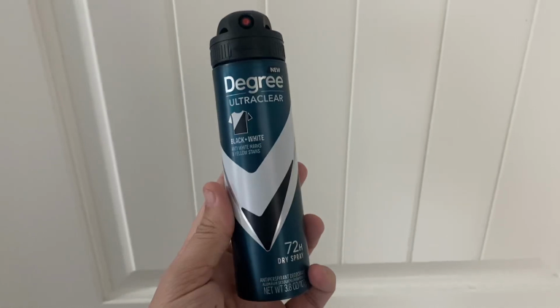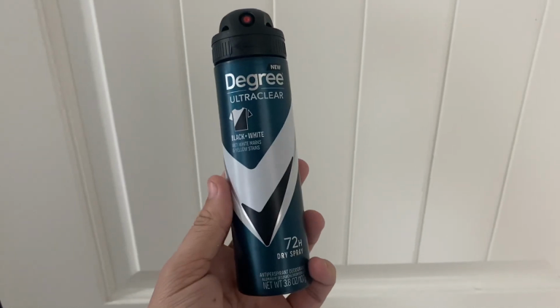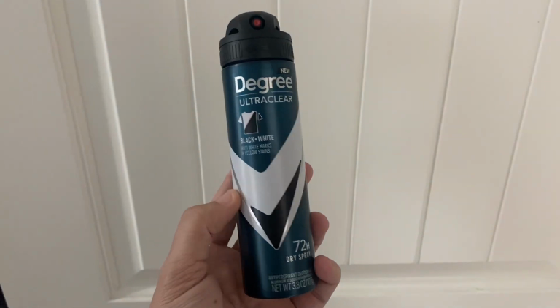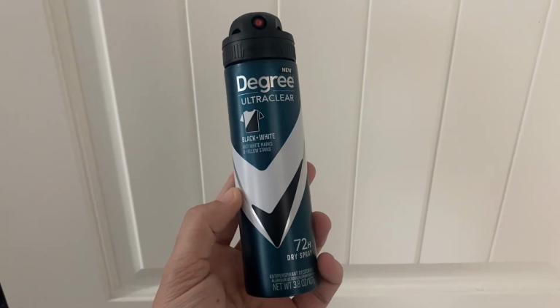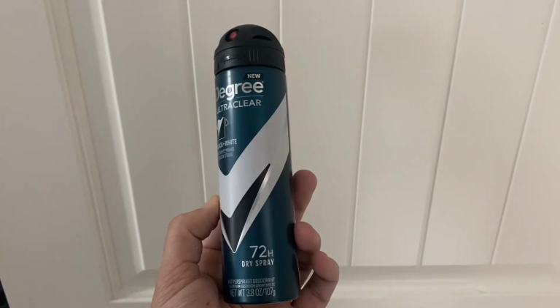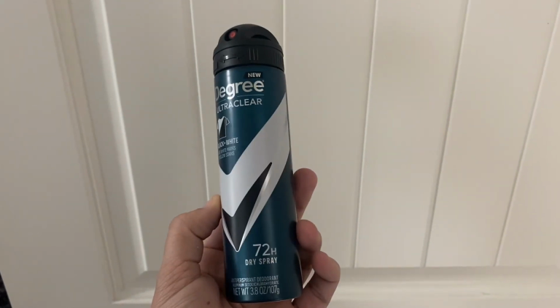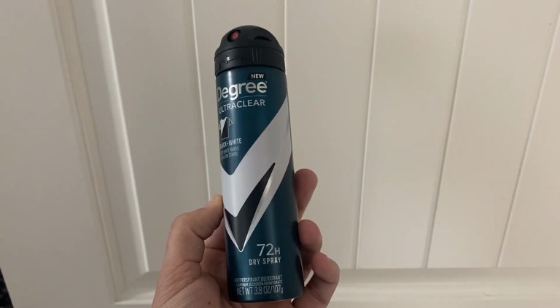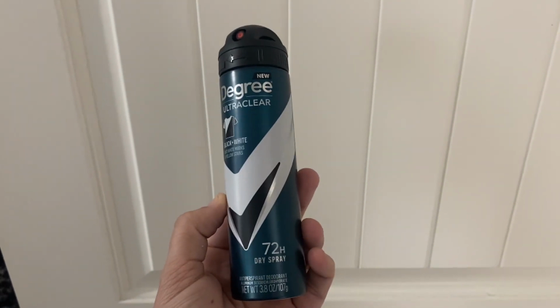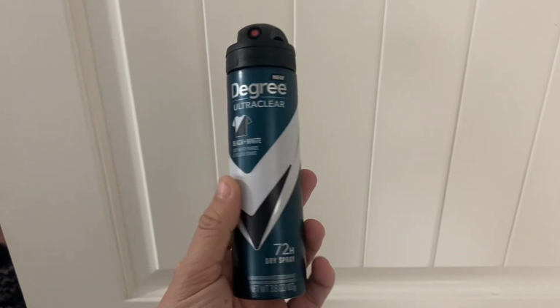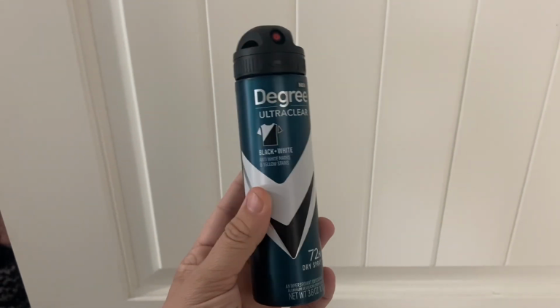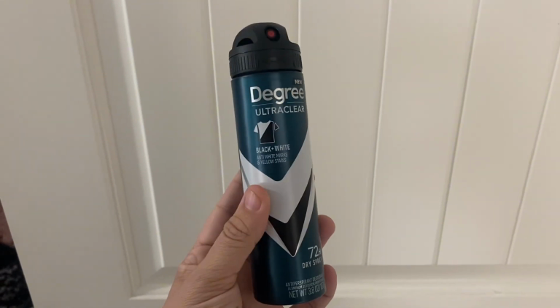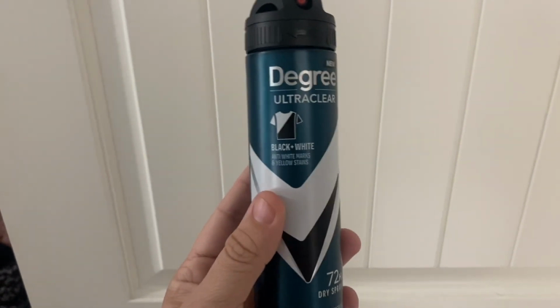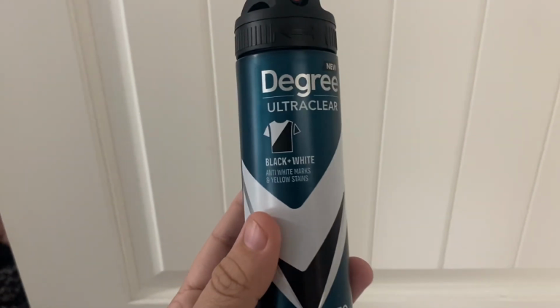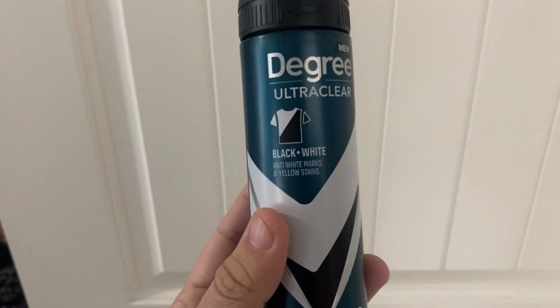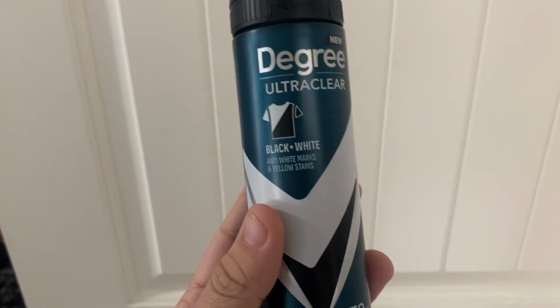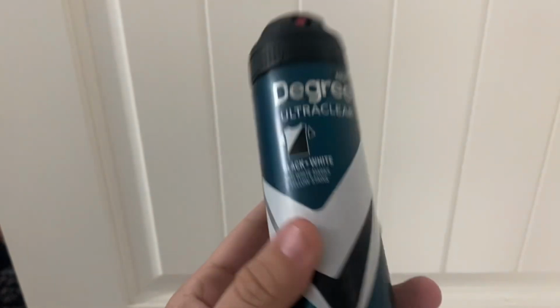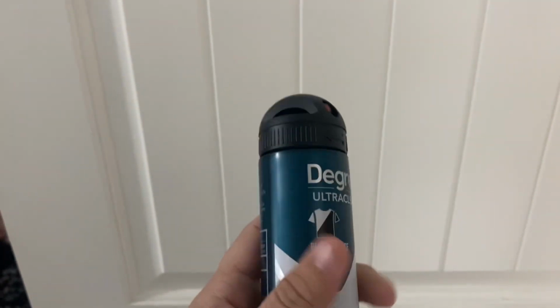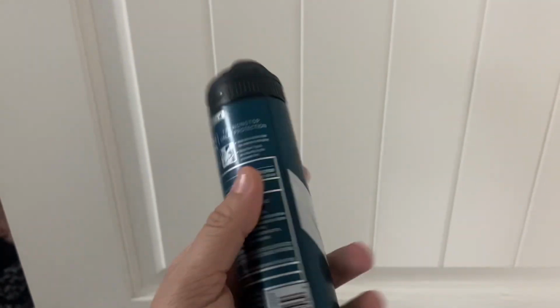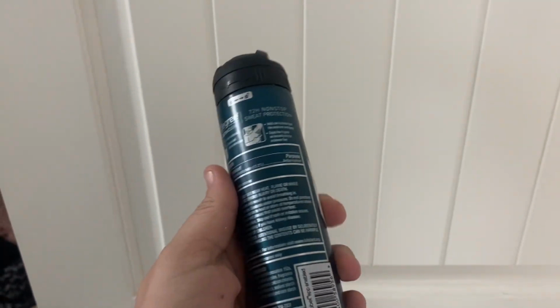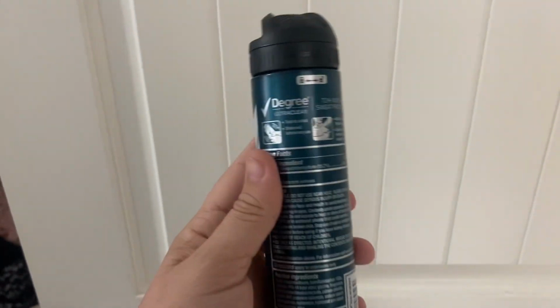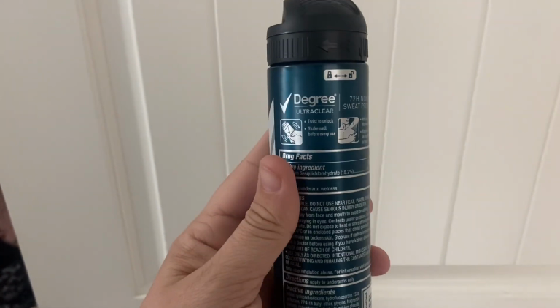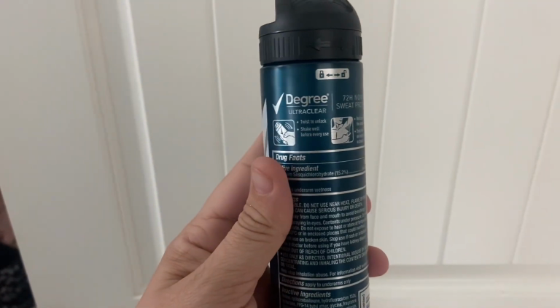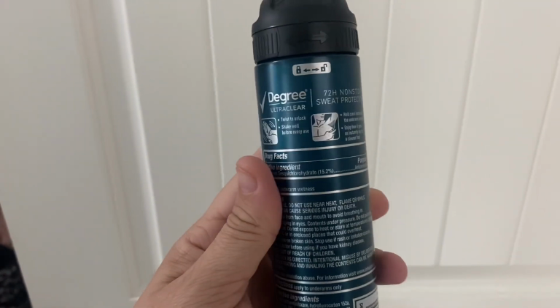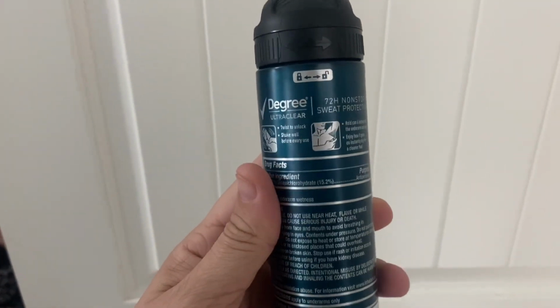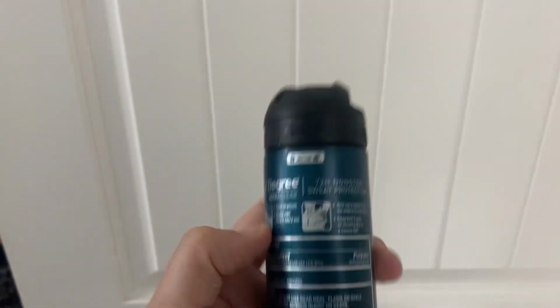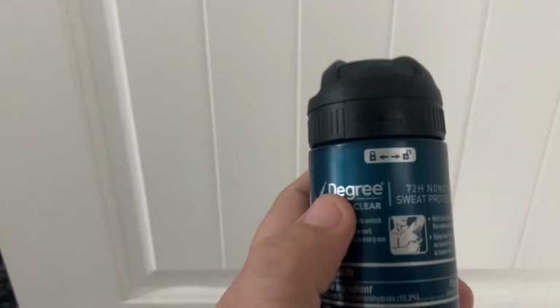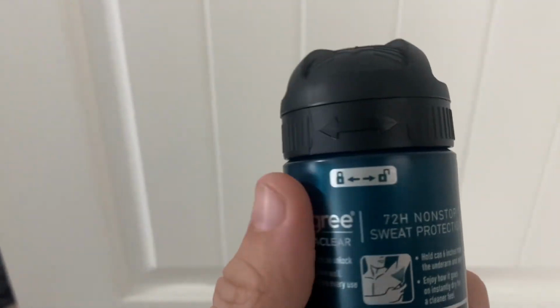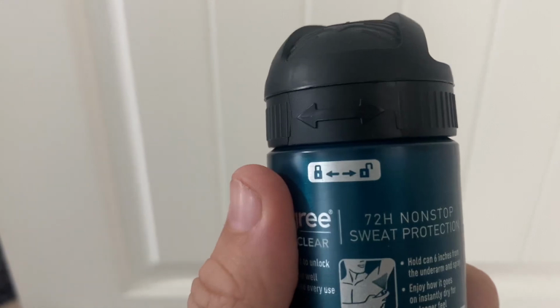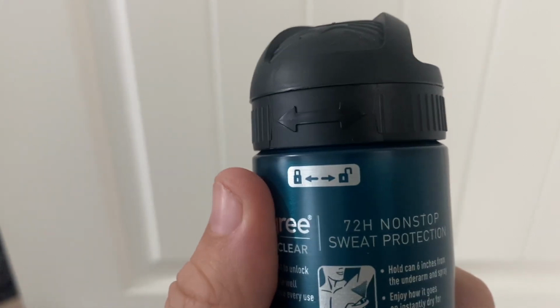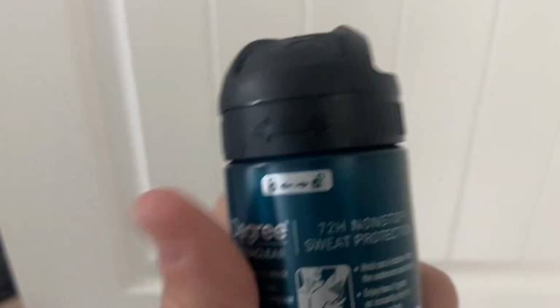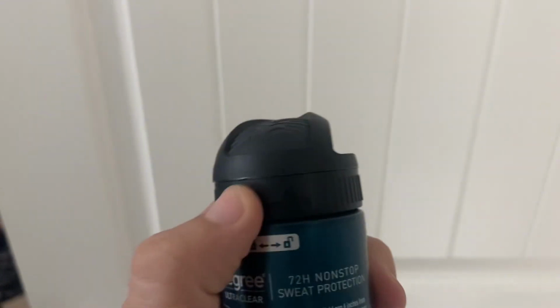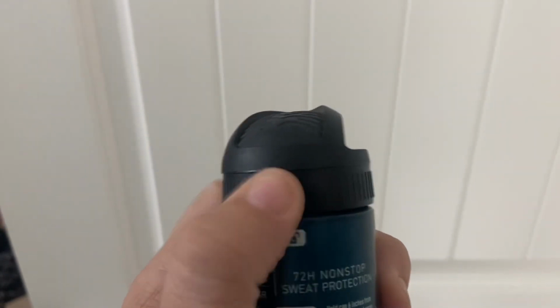This is the Degree Ultra Clear Antiperspirant Deodorant Spray that my husband uses and prefers. It is a nice clean smell and it's something that I really like to smell when he wears it as well.